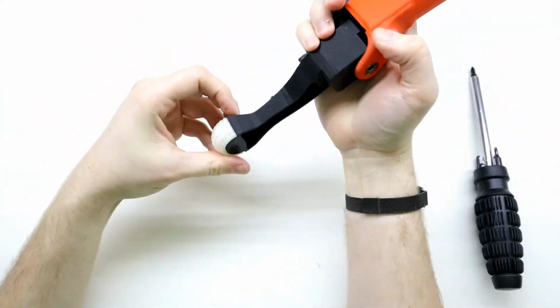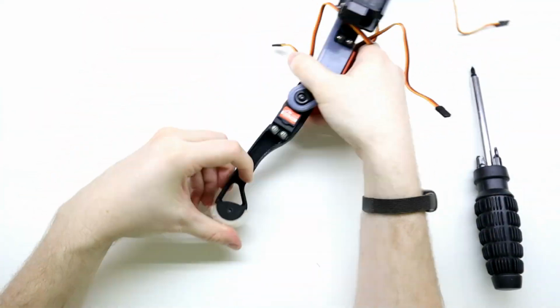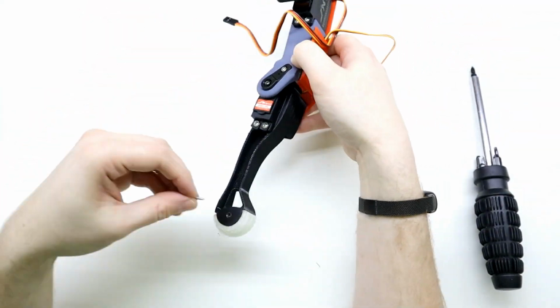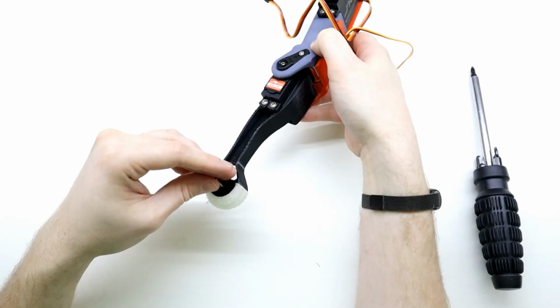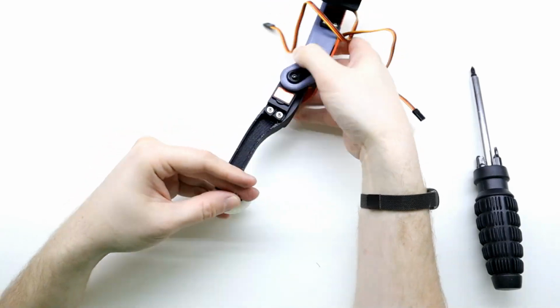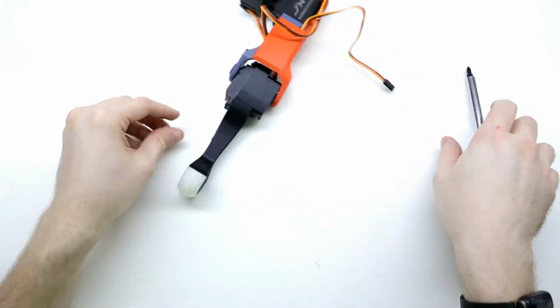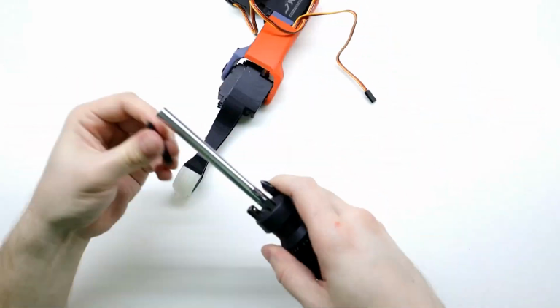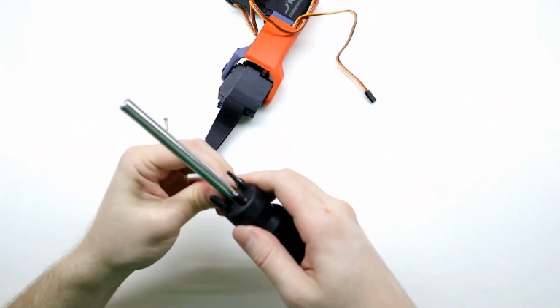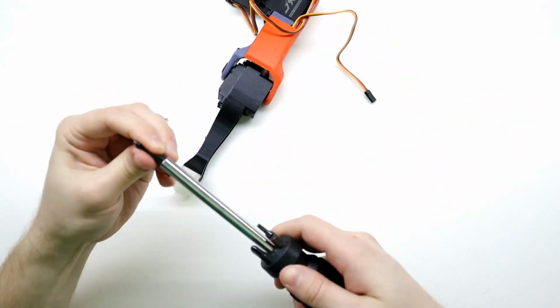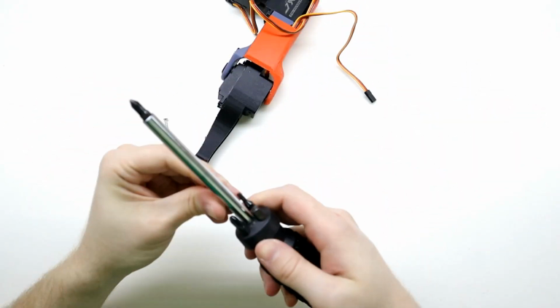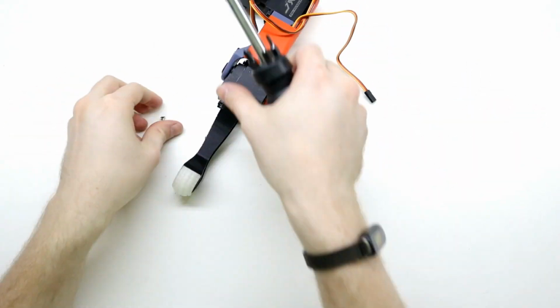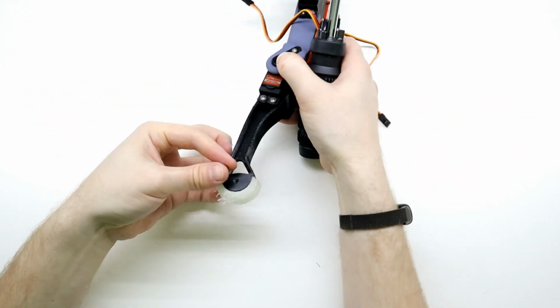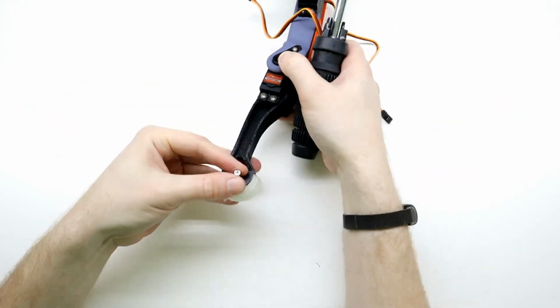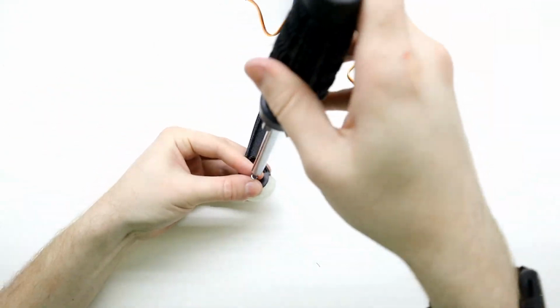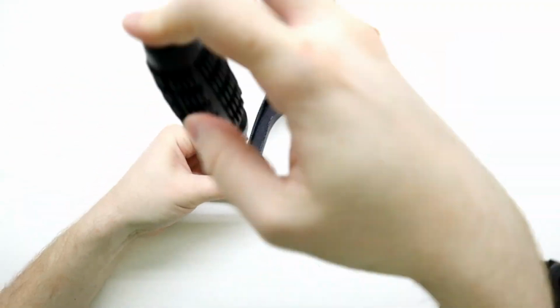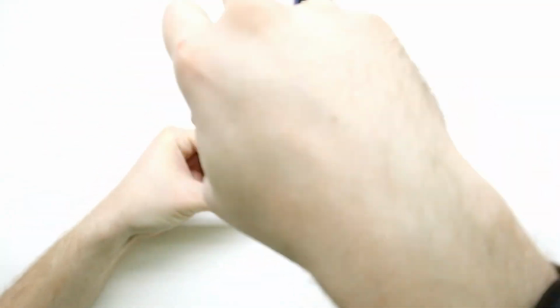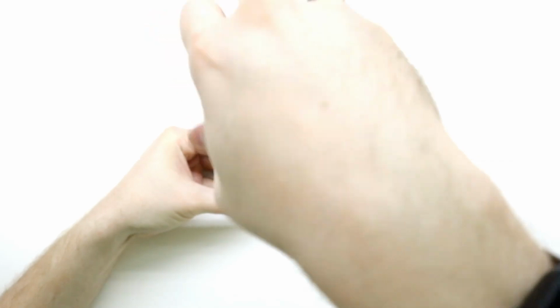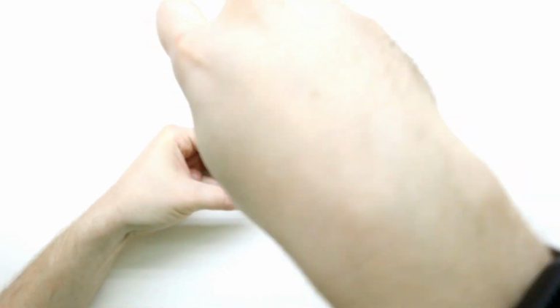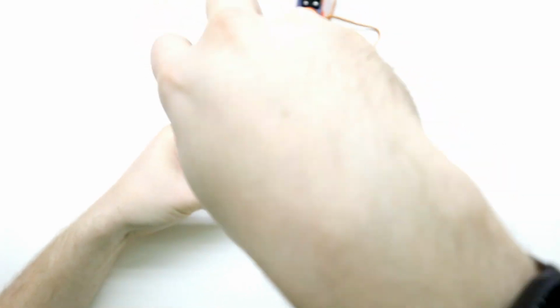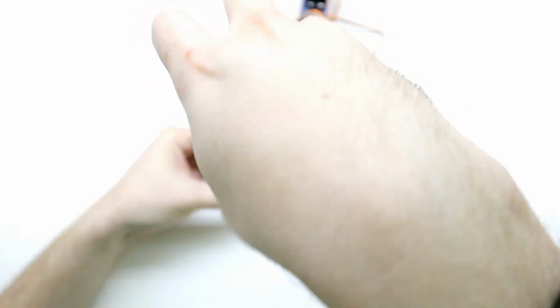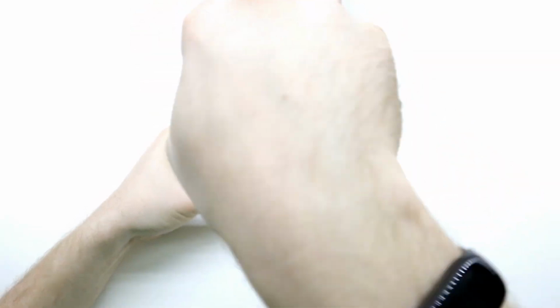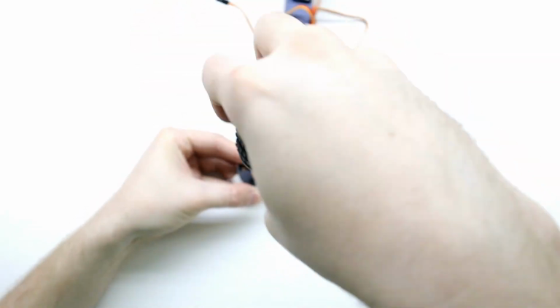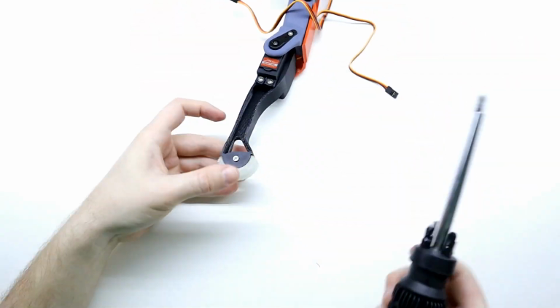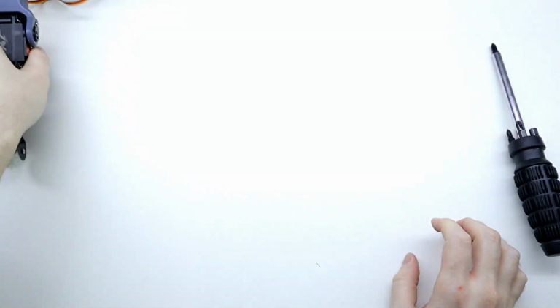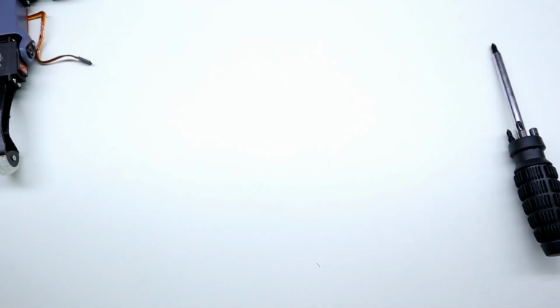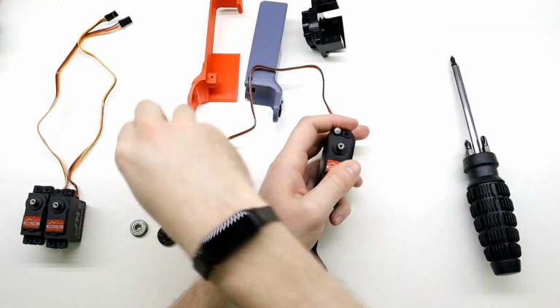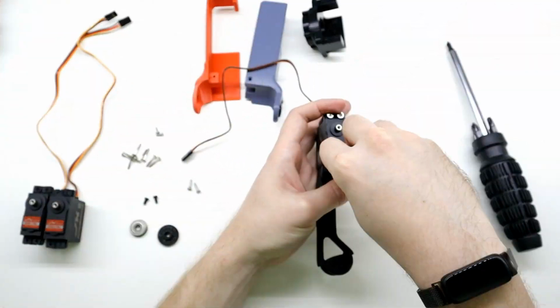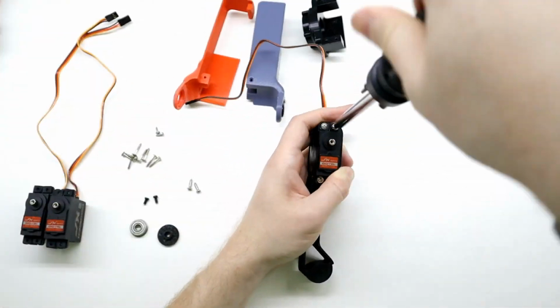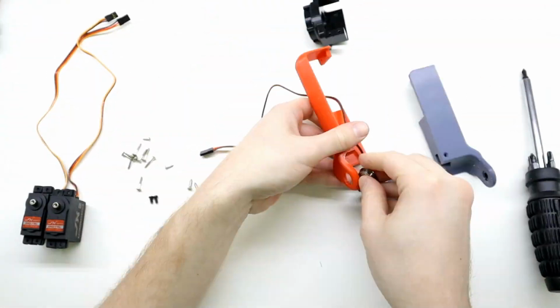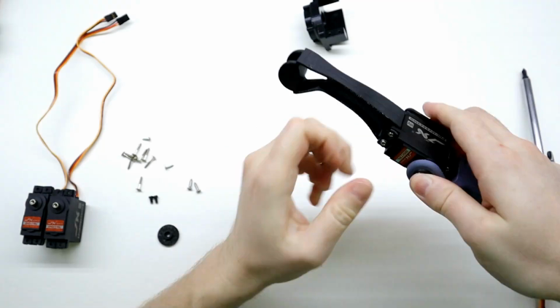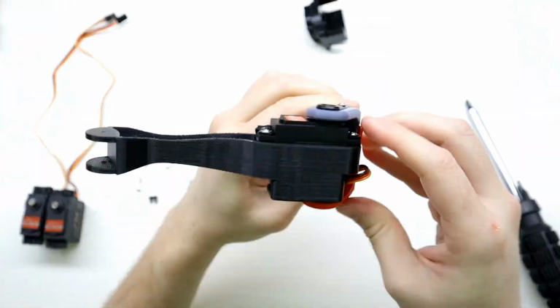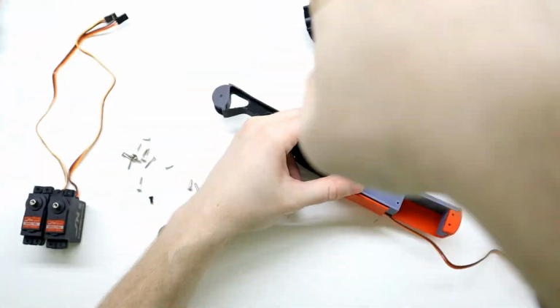Before we're finished, we need to add the foot. Now we'll just have to do that three more times.